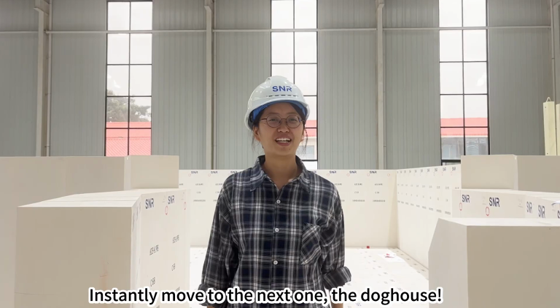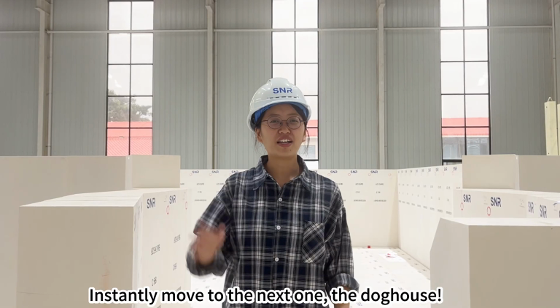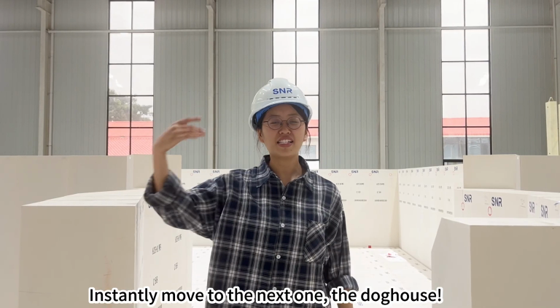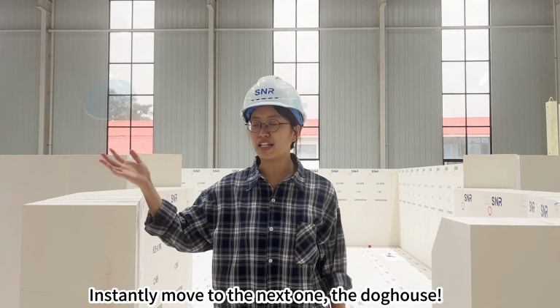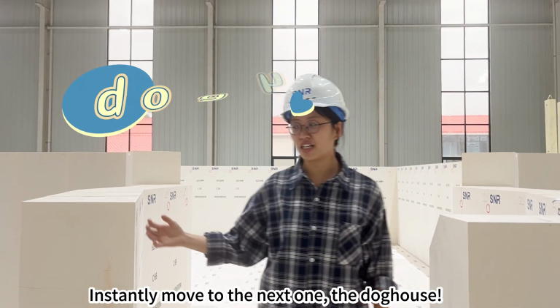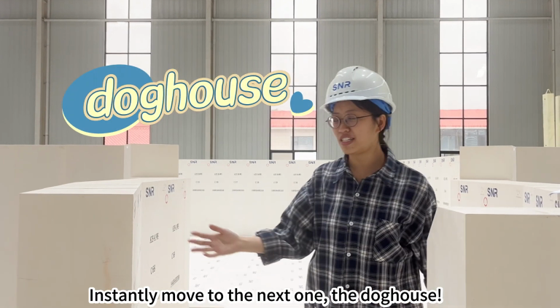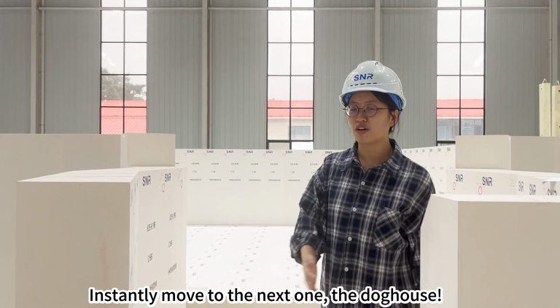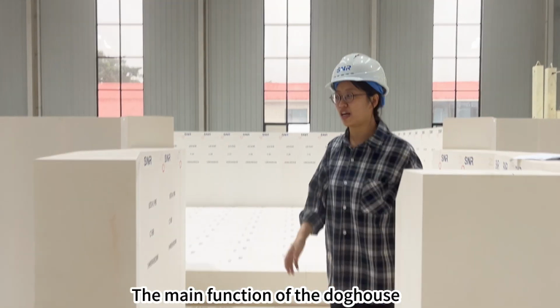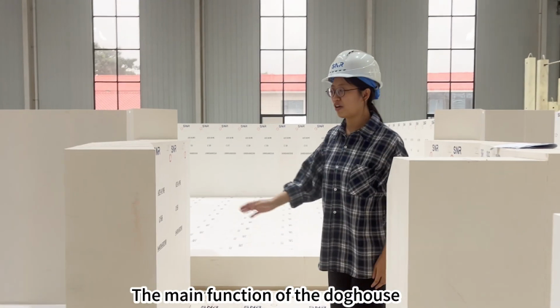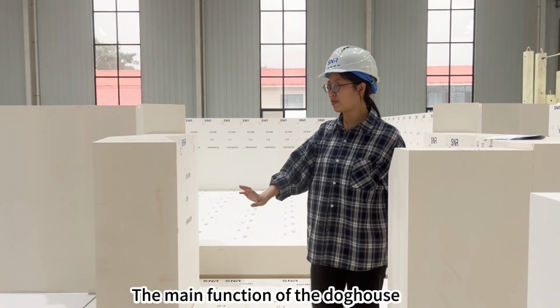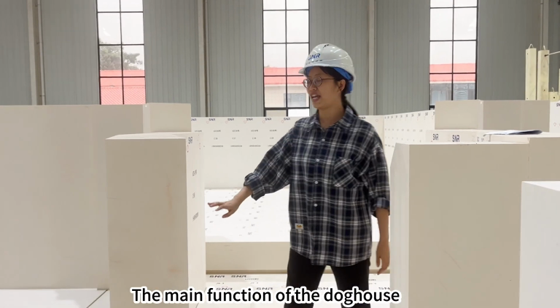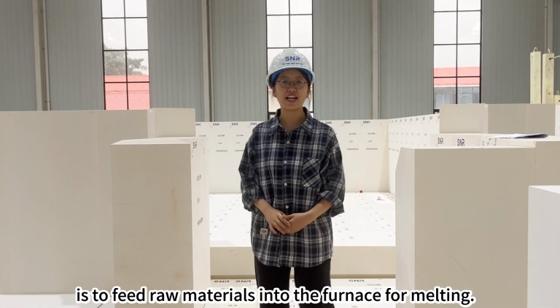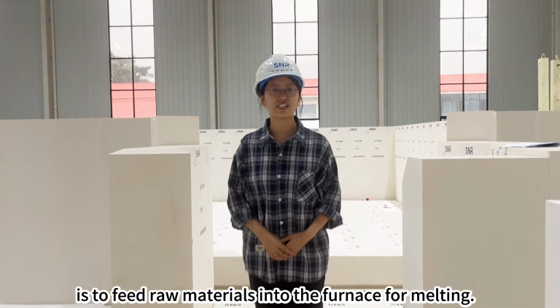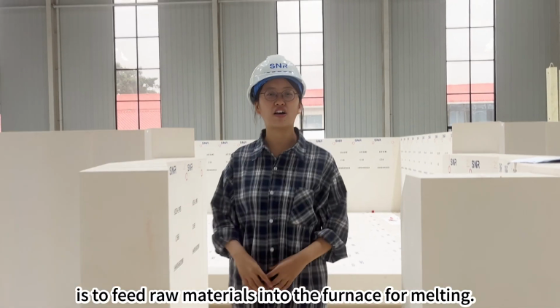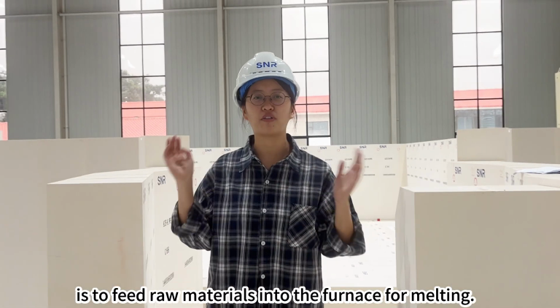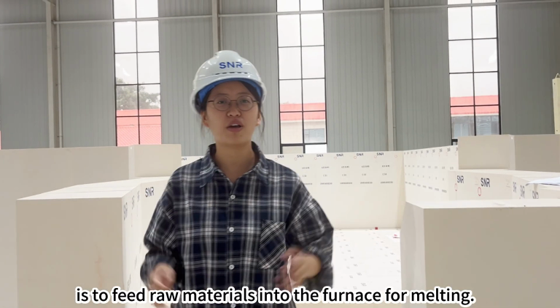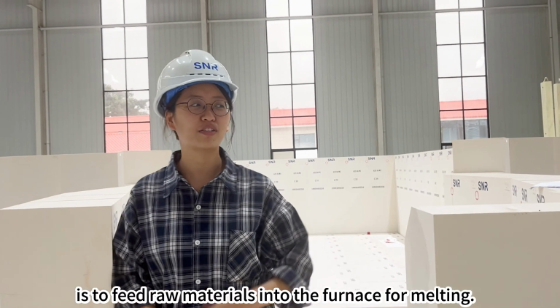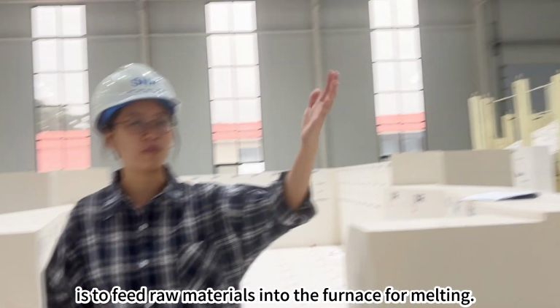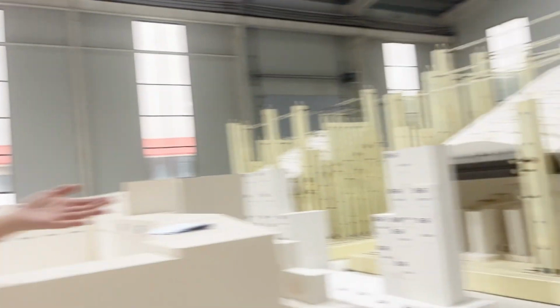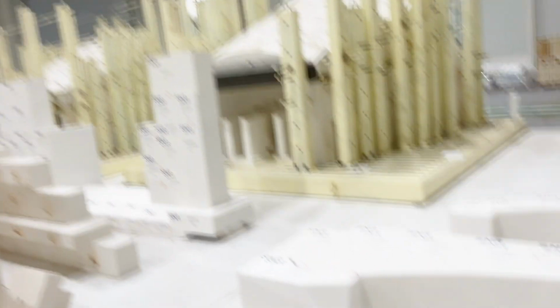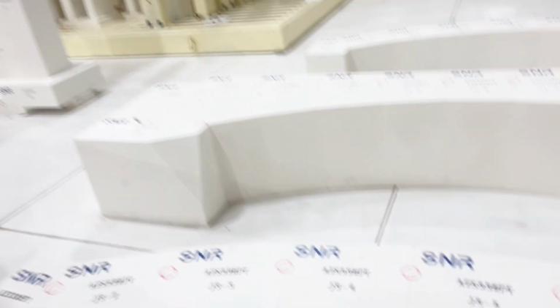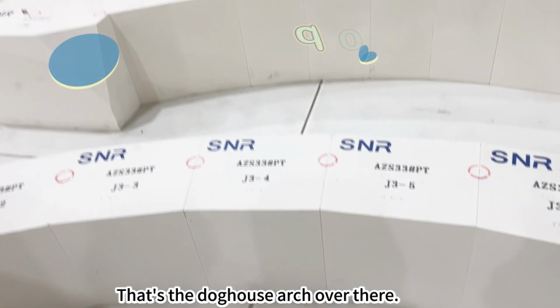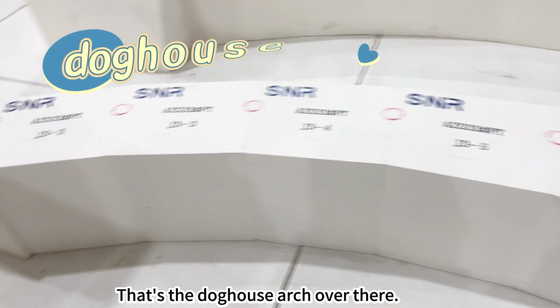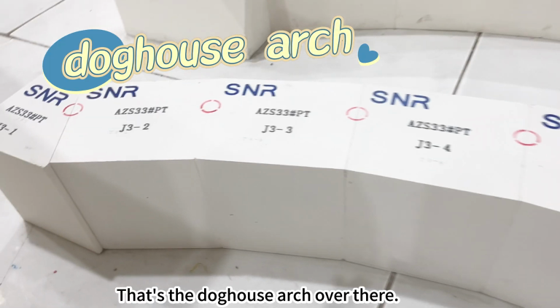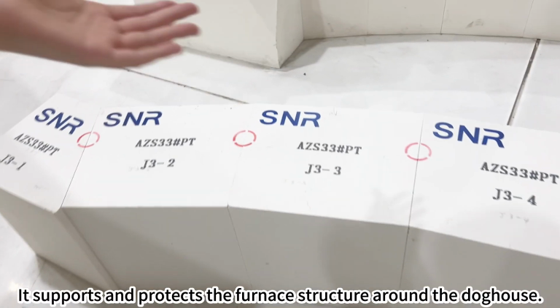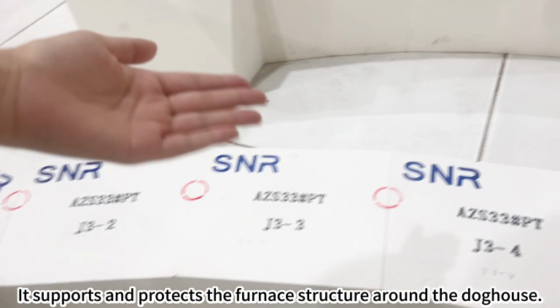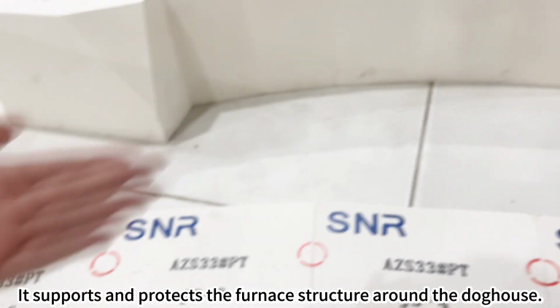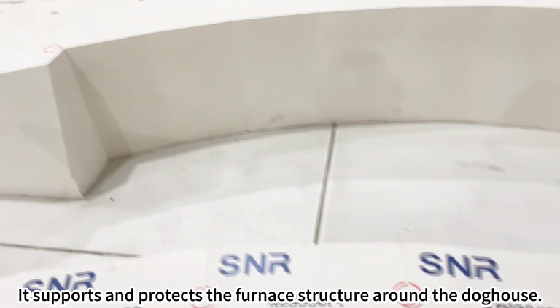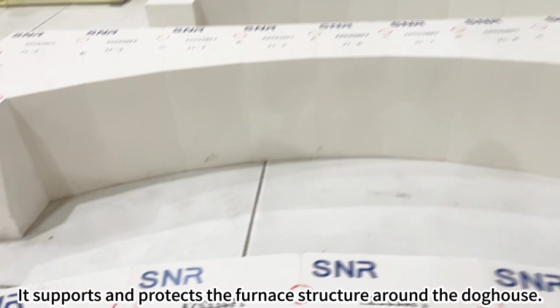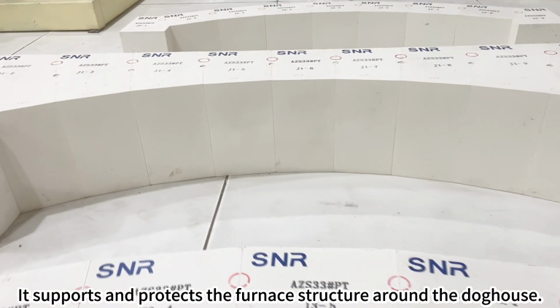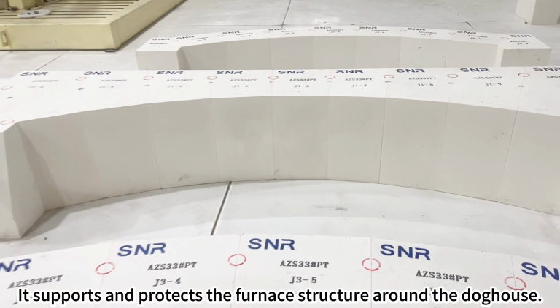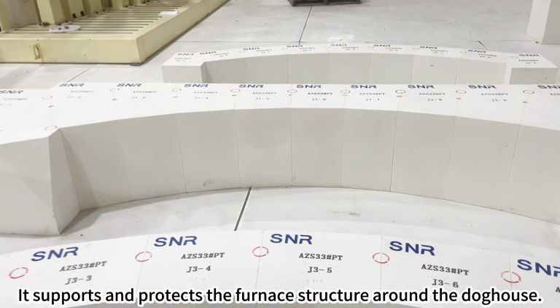Next is the dog house. The main function of the dog house is to feed raw materials into the furnace for melting. That's the dog house arch over there. It supports and protects the furnace structure around the dog house.